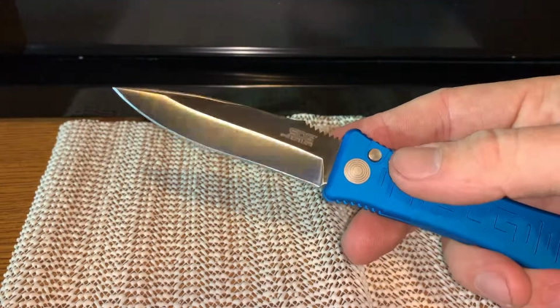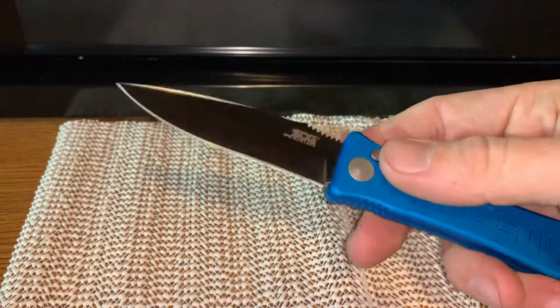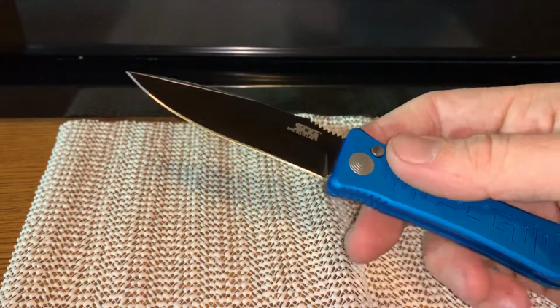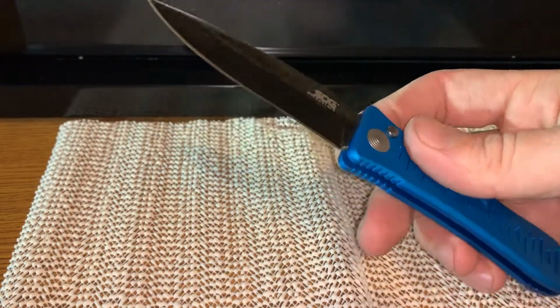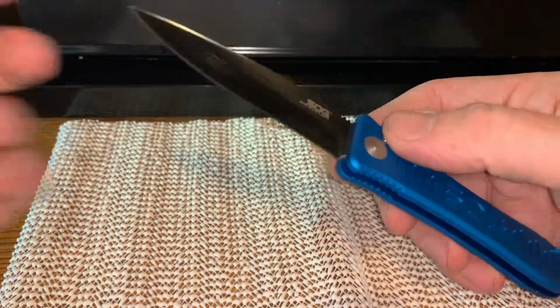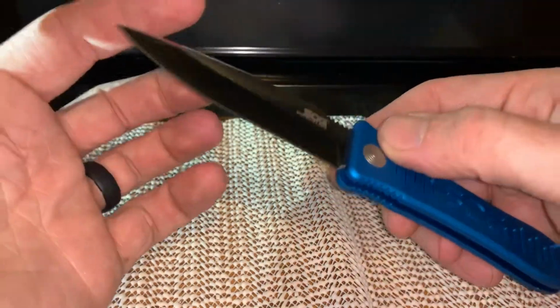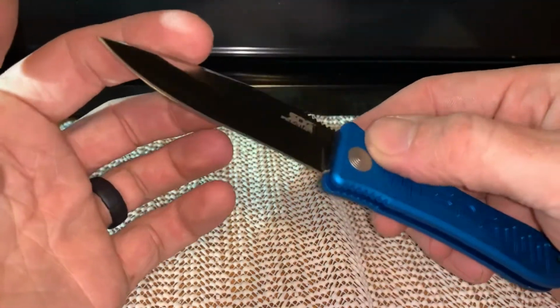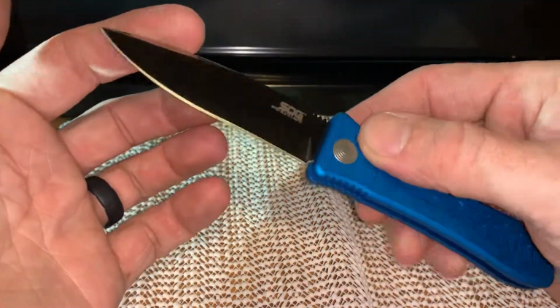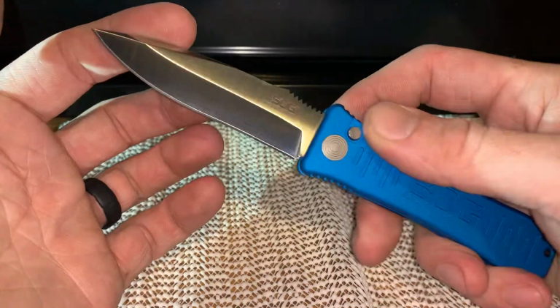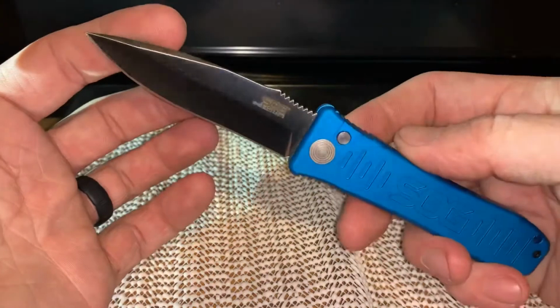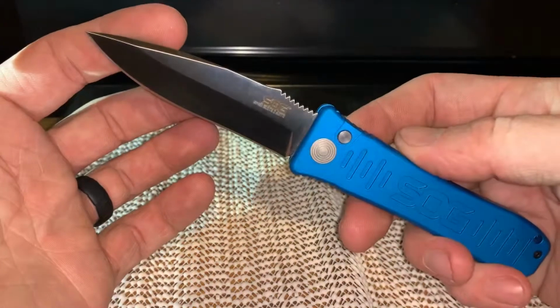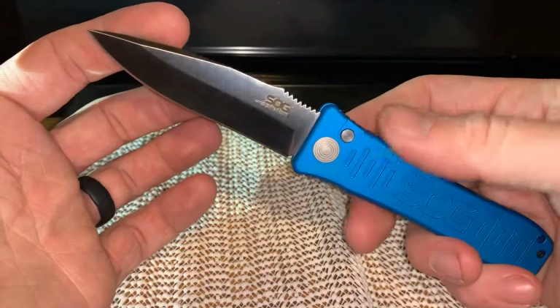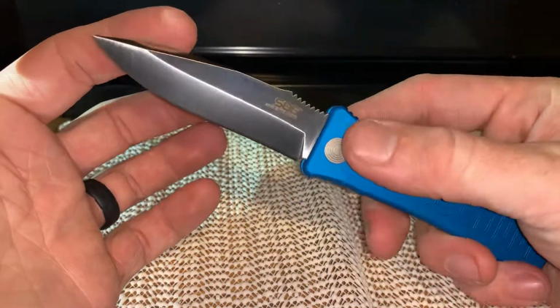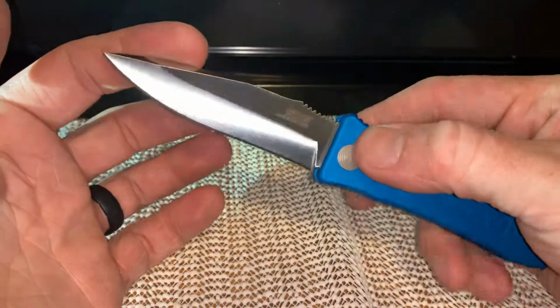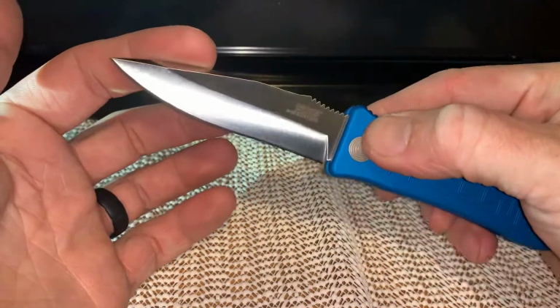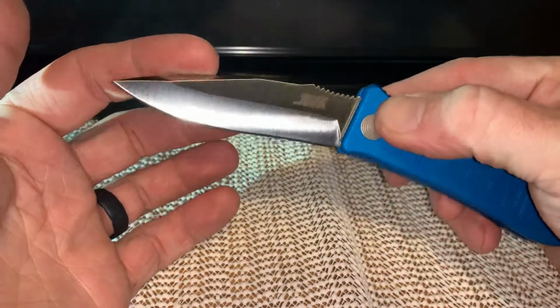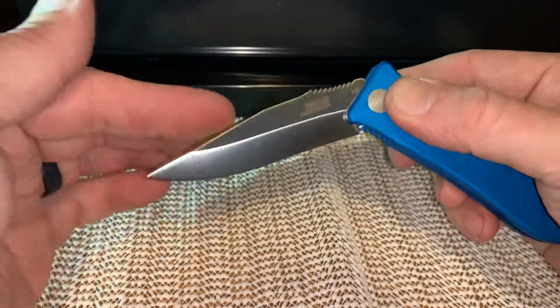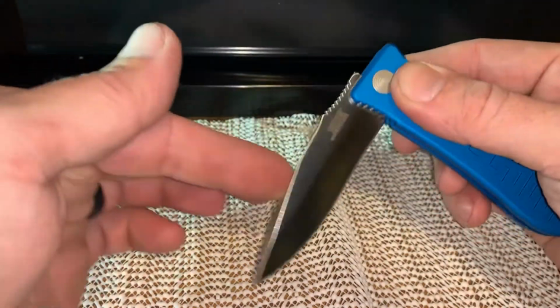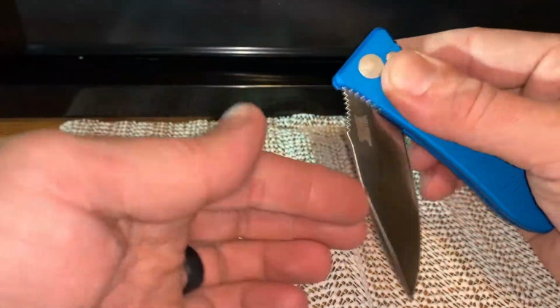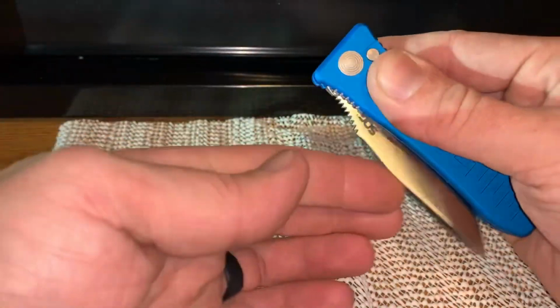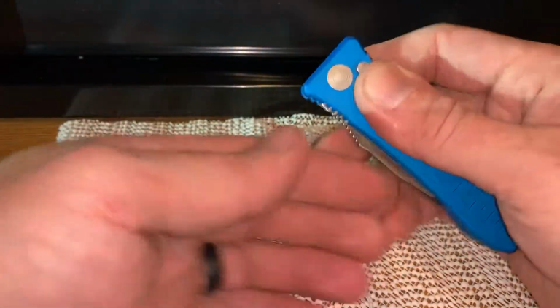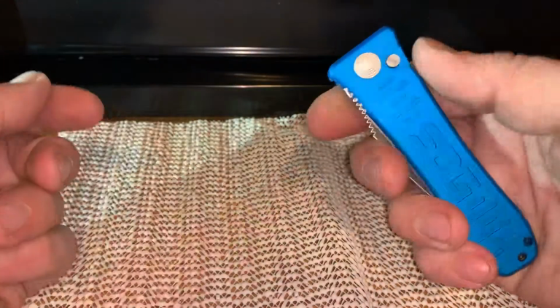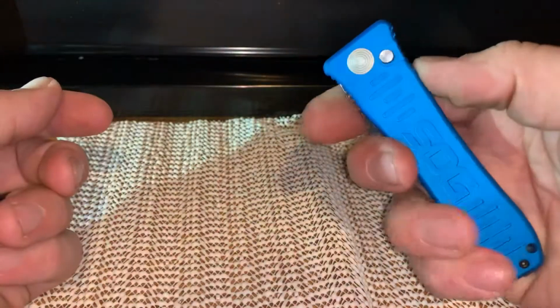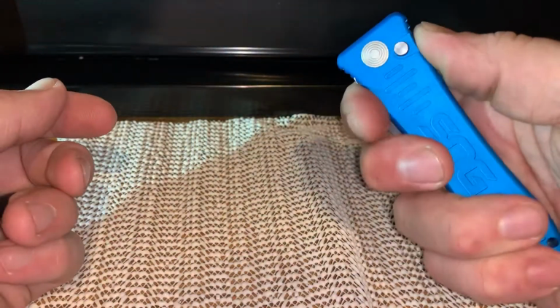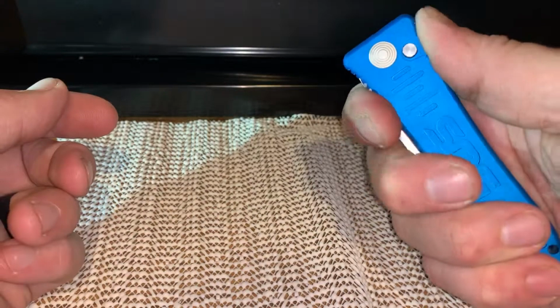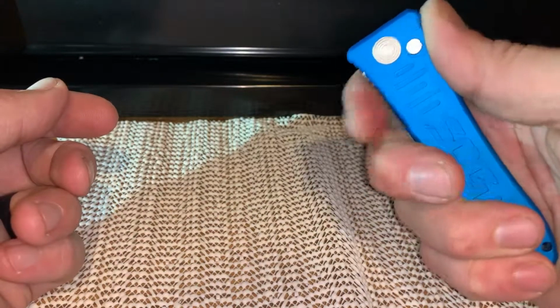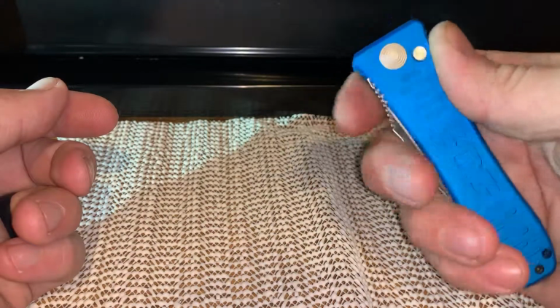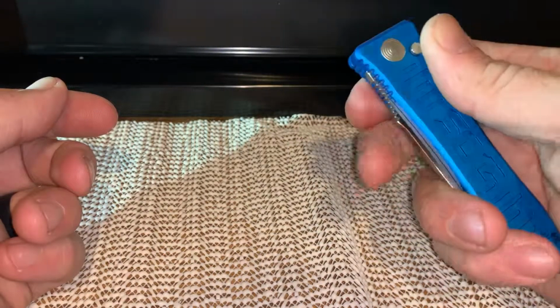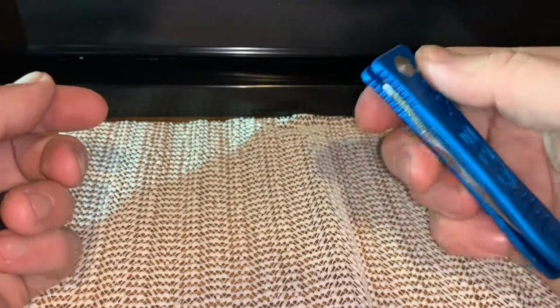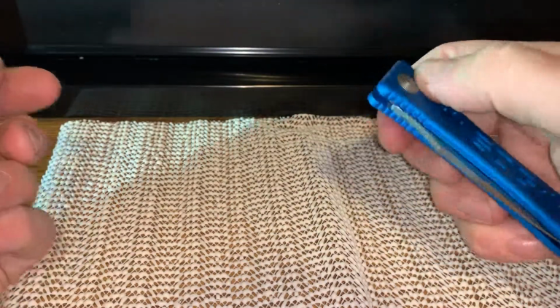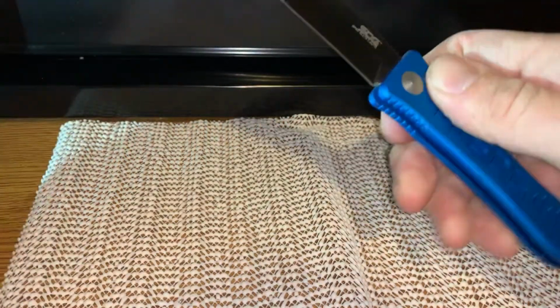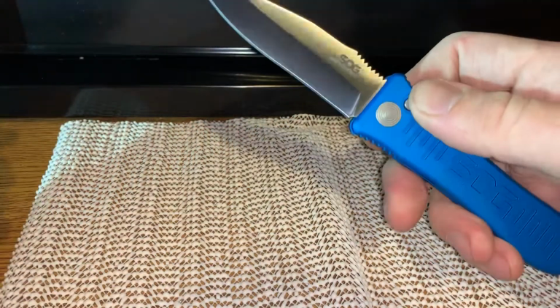But this one — very cool knife. It's got some pretty good traction and jimping, and what not.